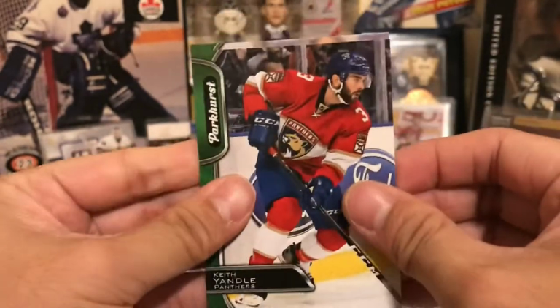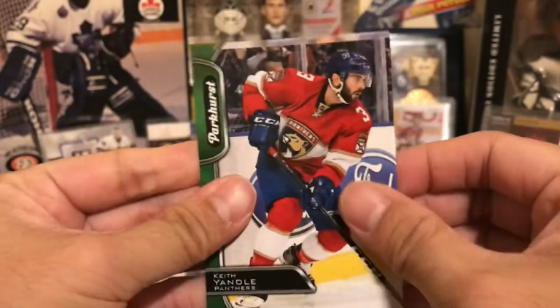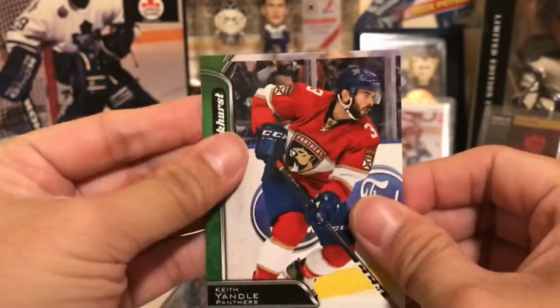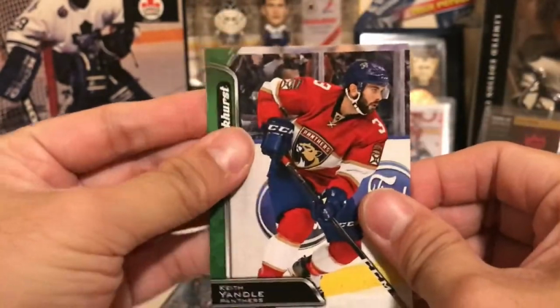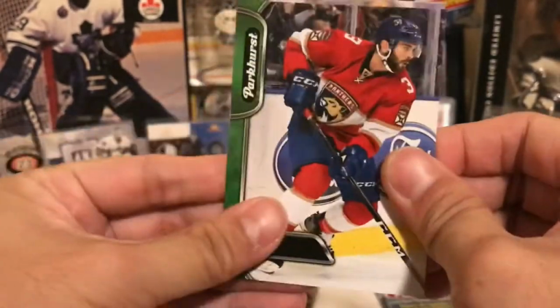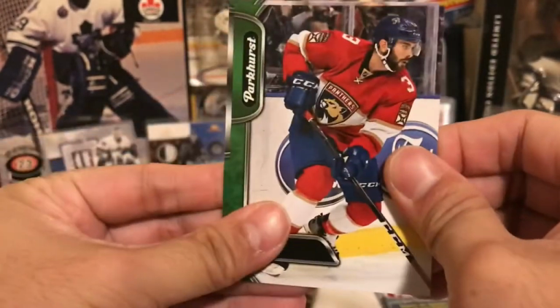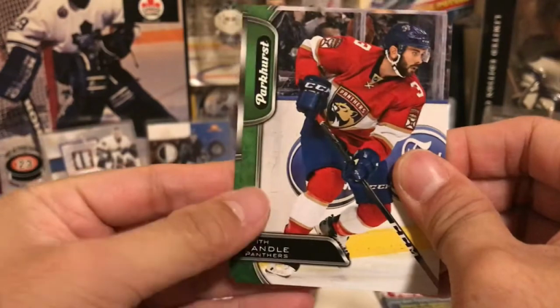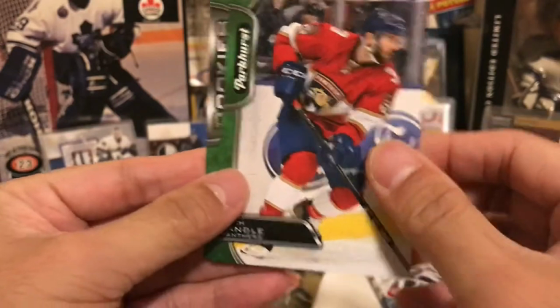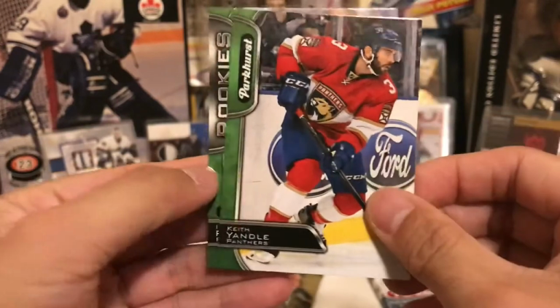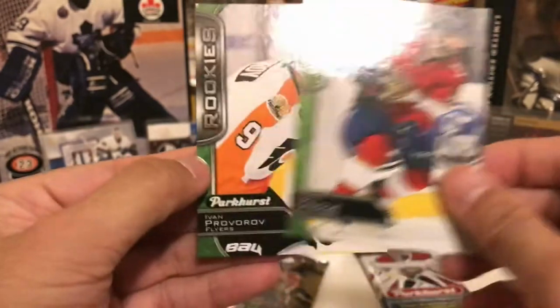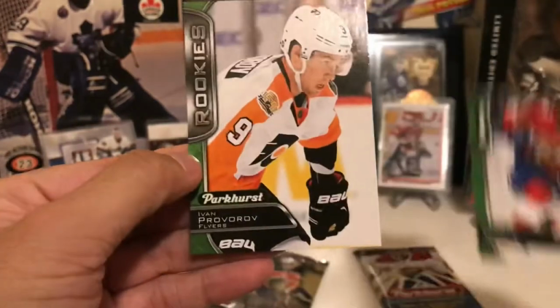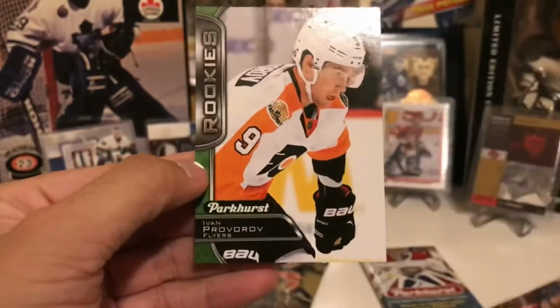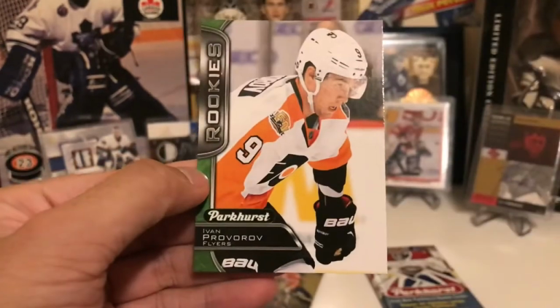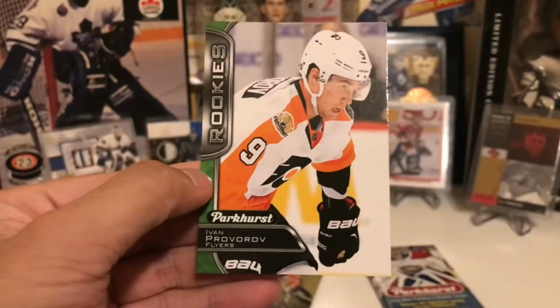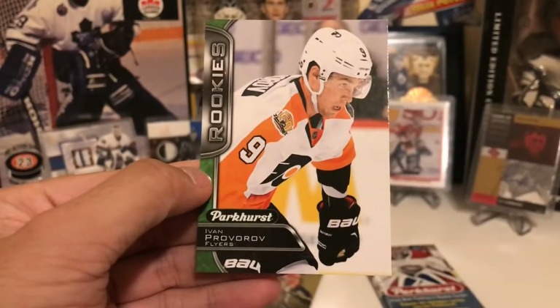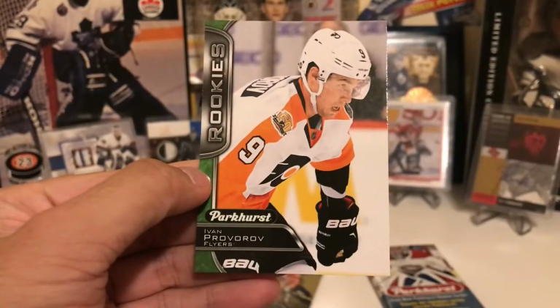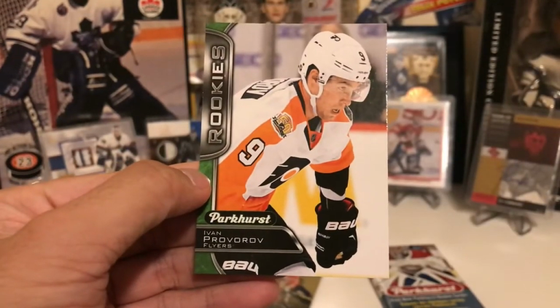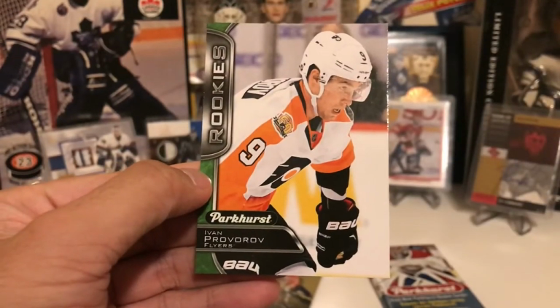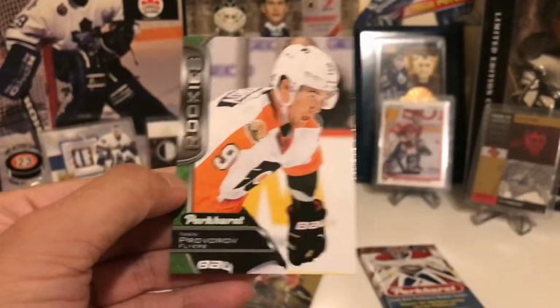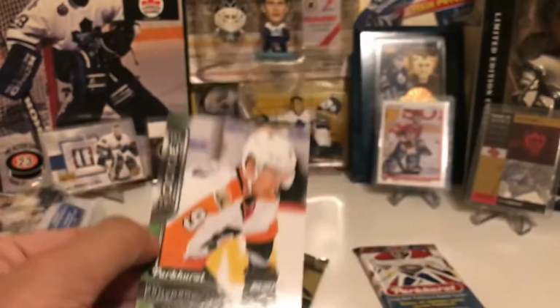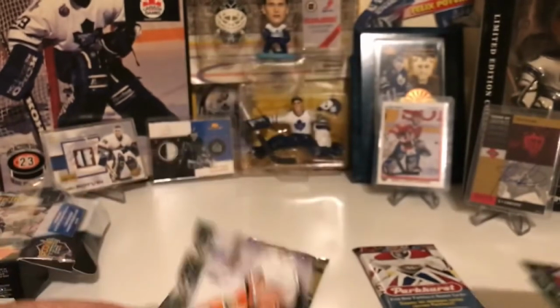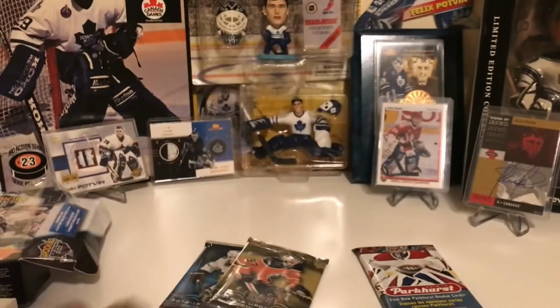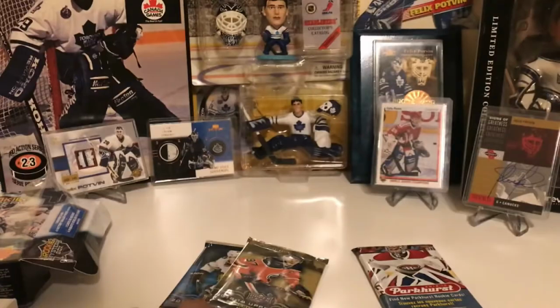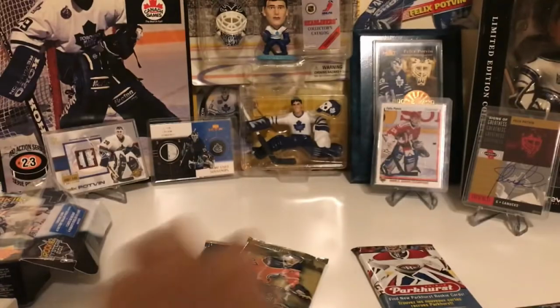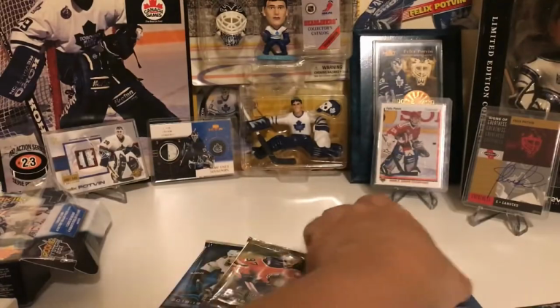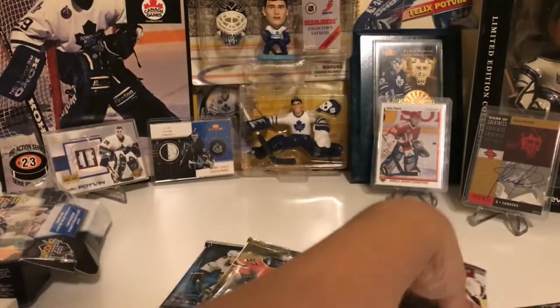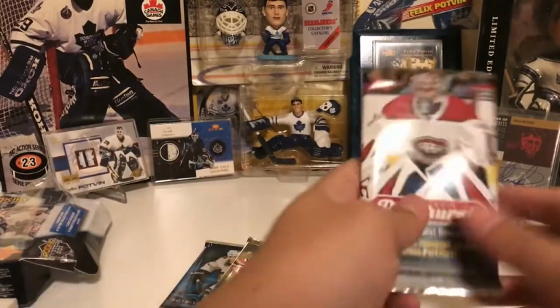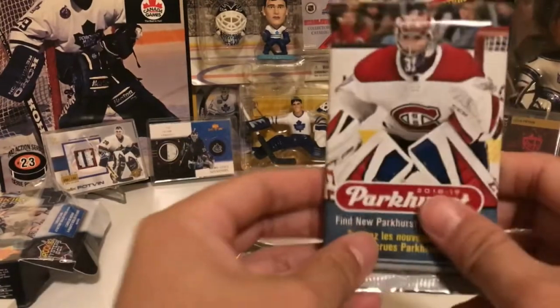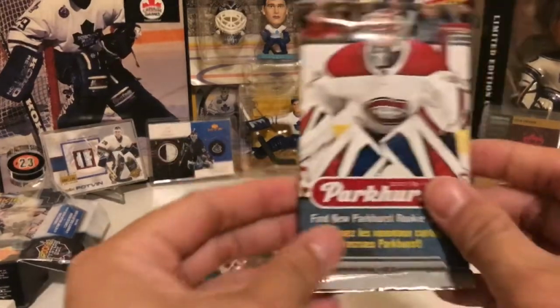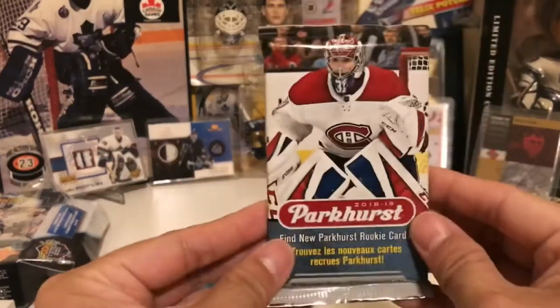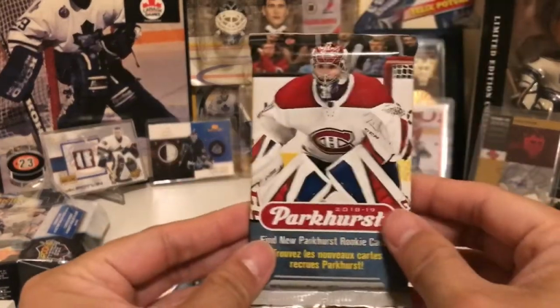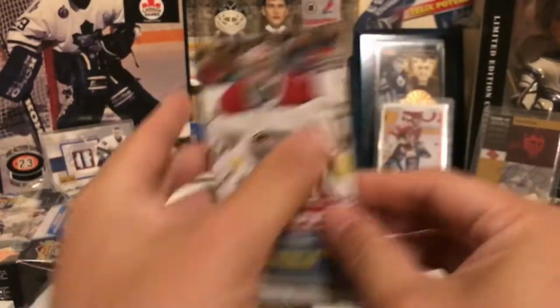I know there's a rookie here because I saw one before when I opened the pack. Ivan Provorov. Okay, let's go on to the next one.